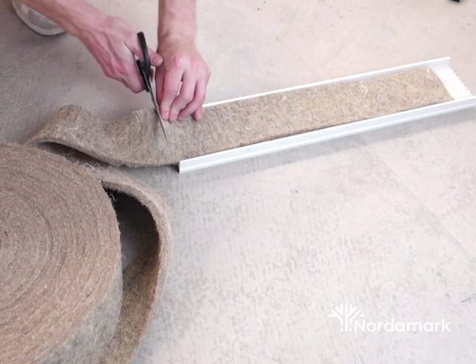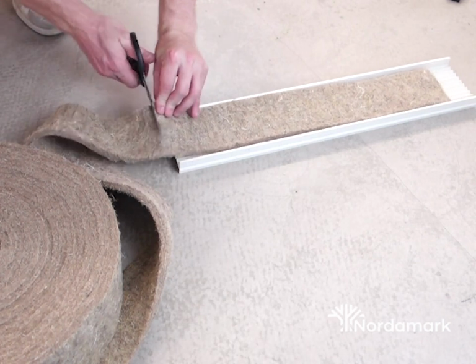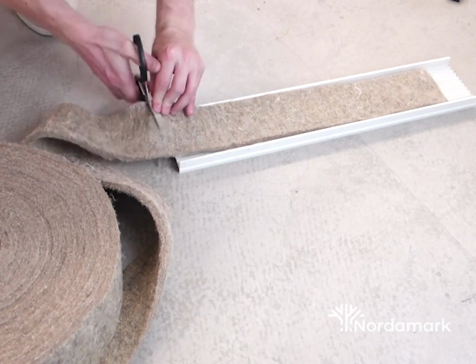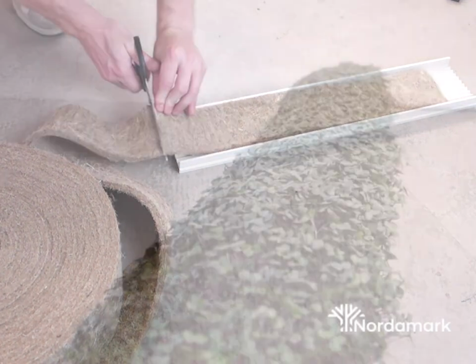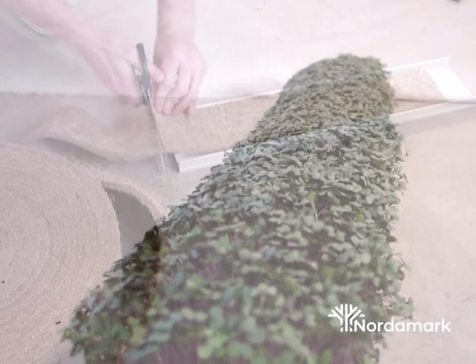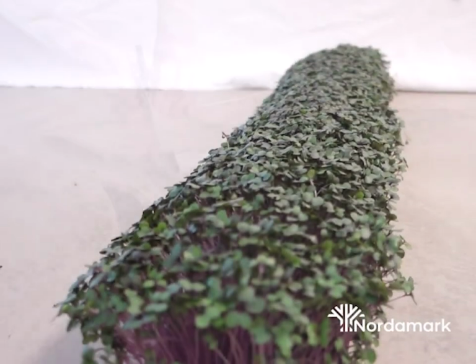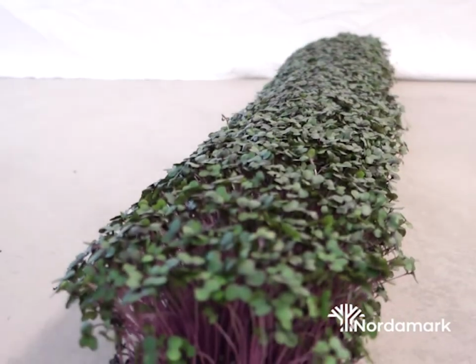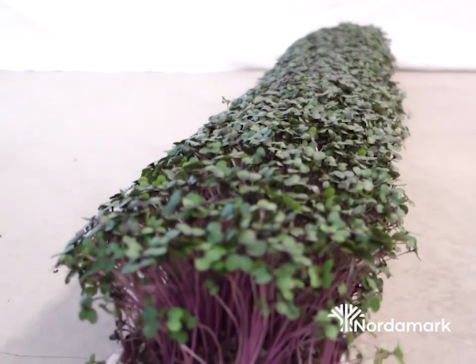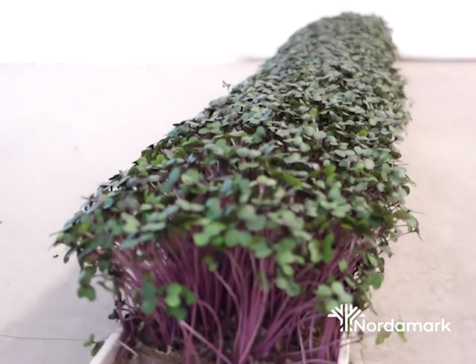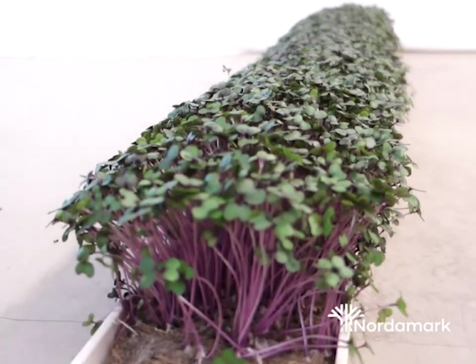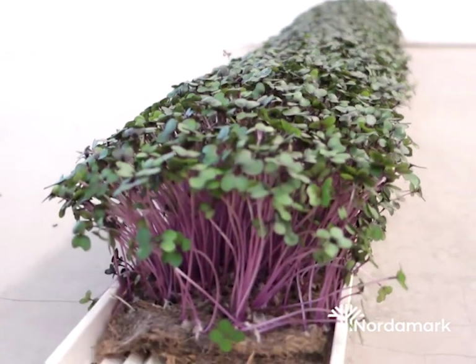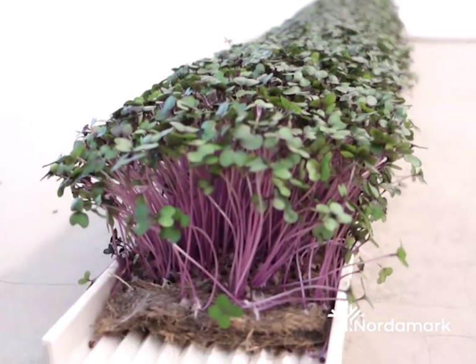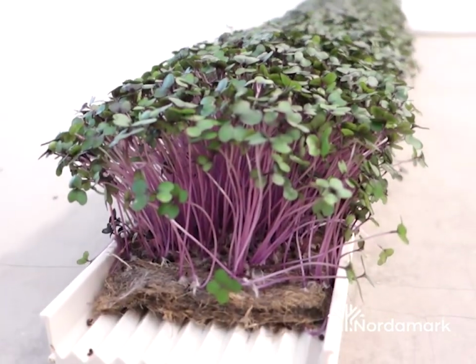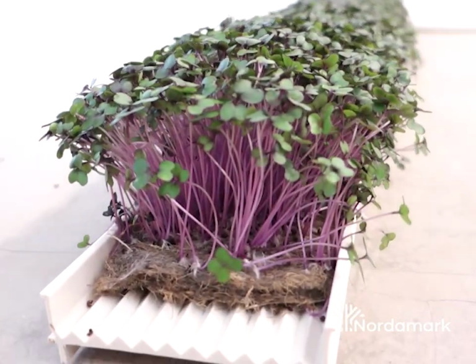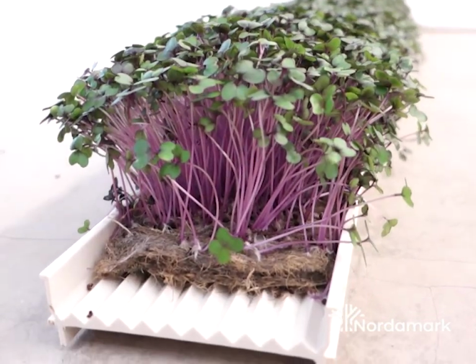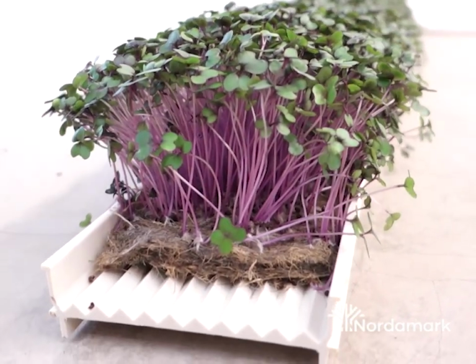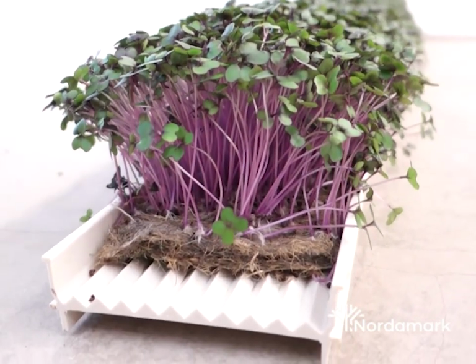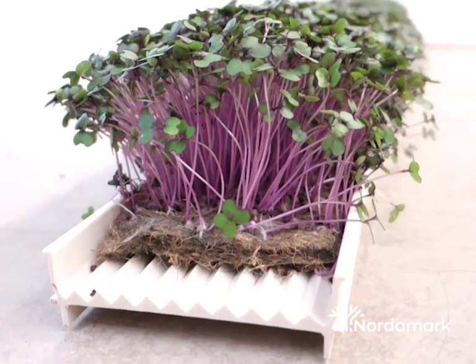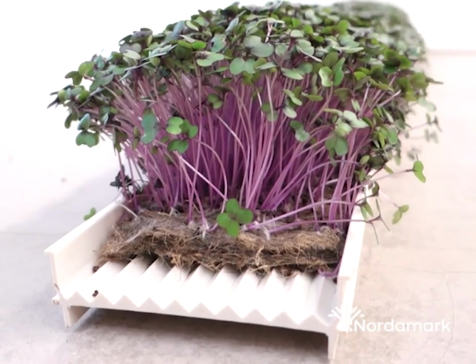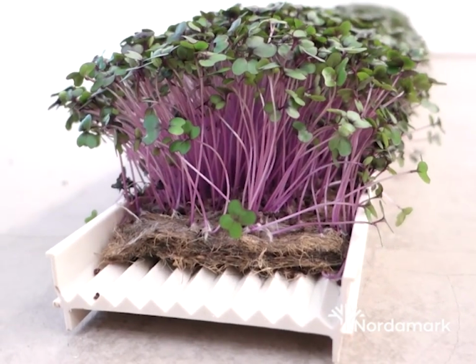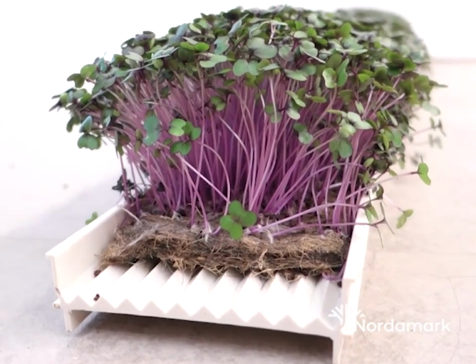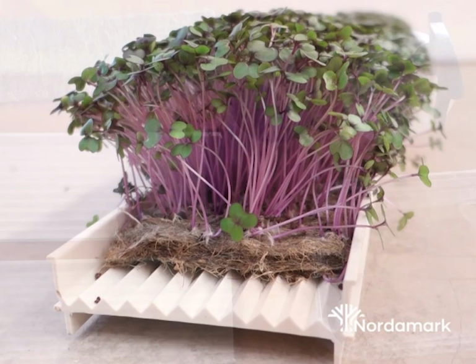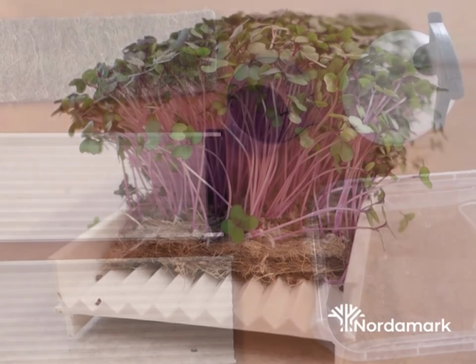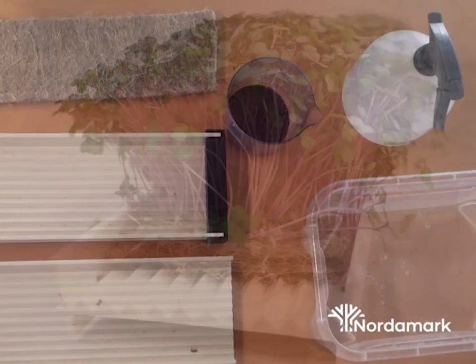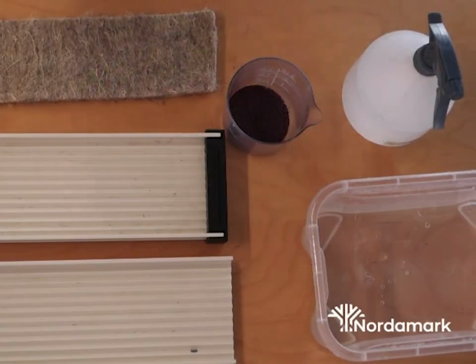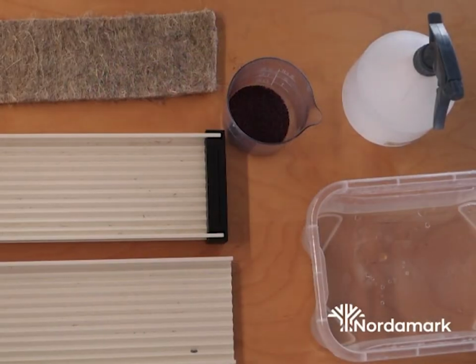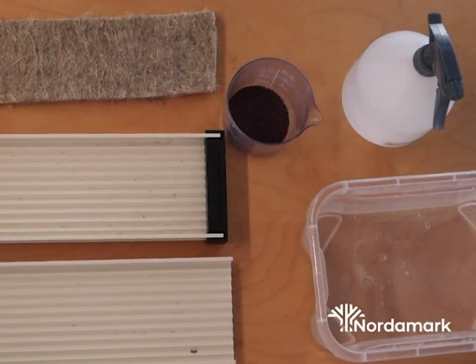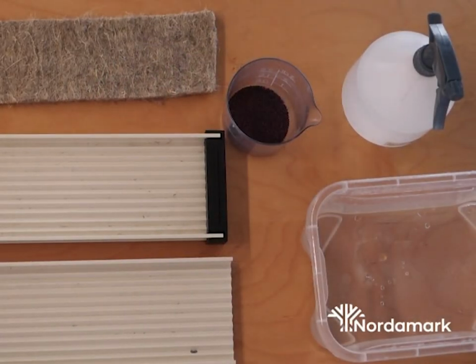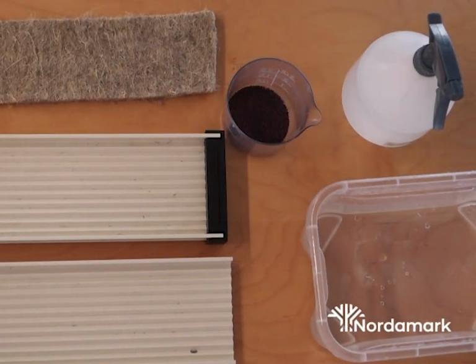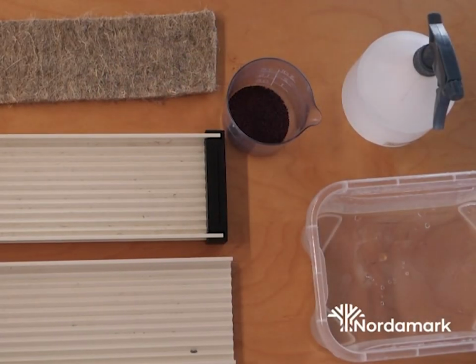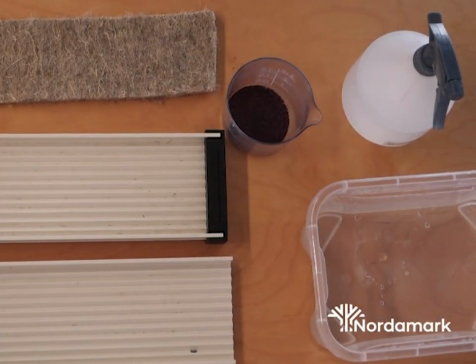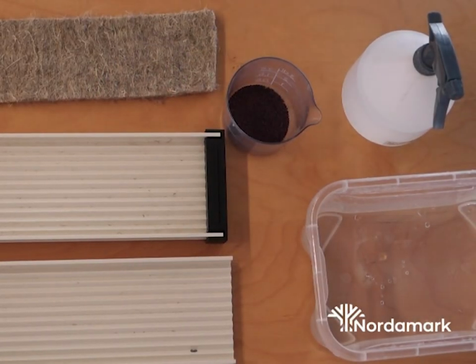So this is what I want to show you — this is the goal we want to achieve. Let's start by going over the equipment that we need.